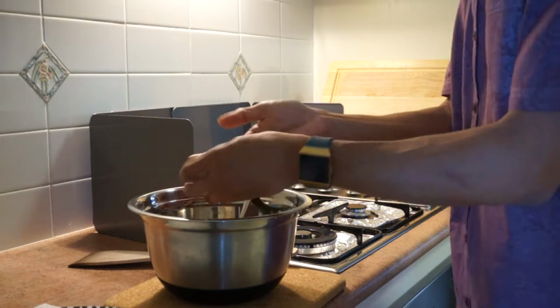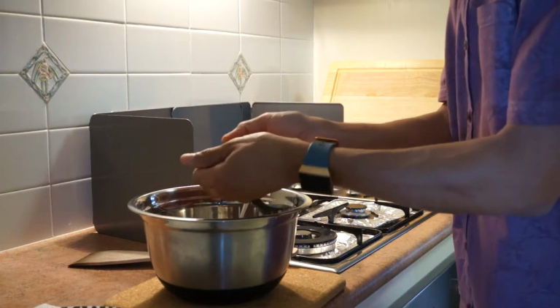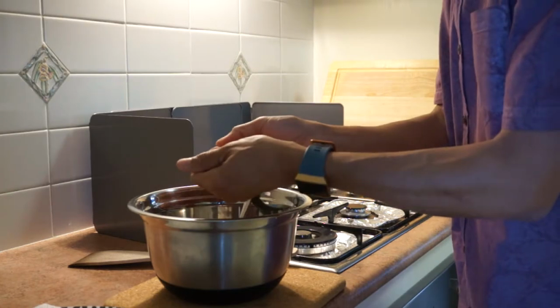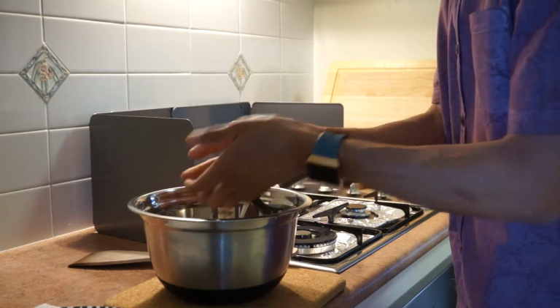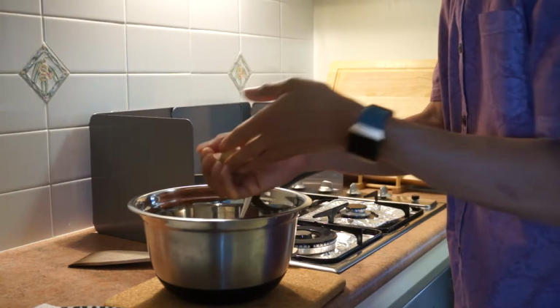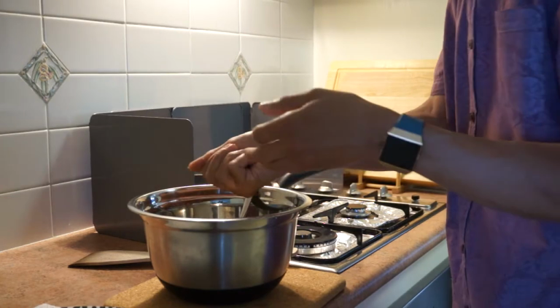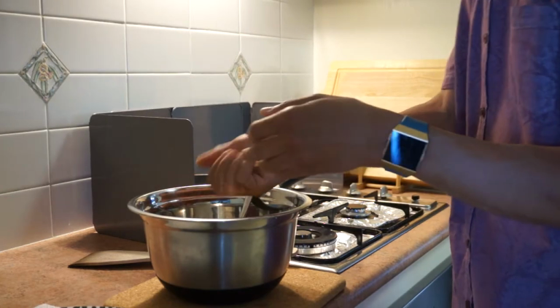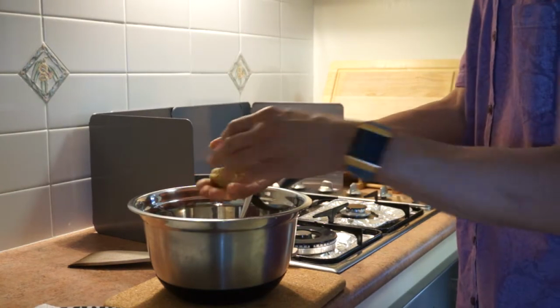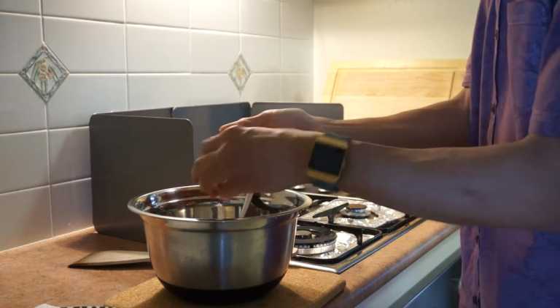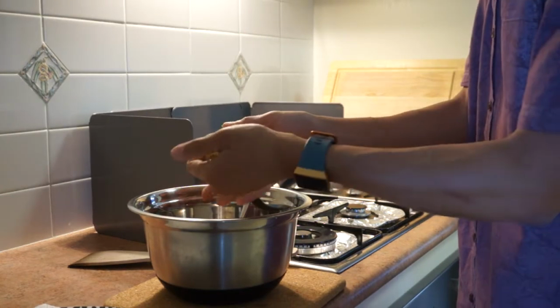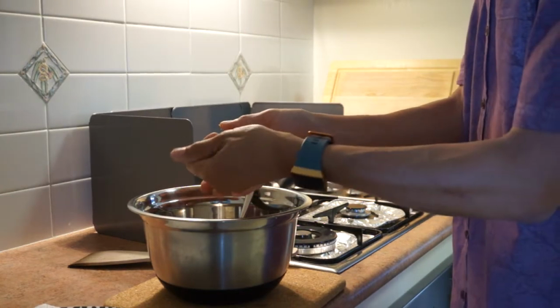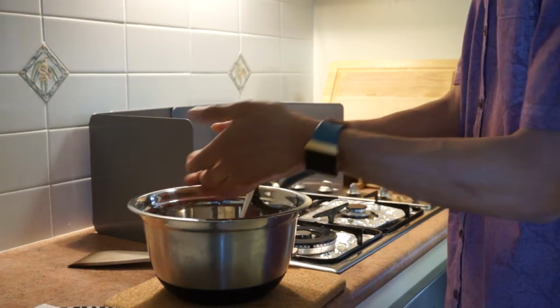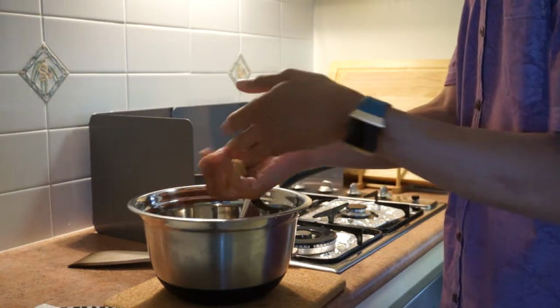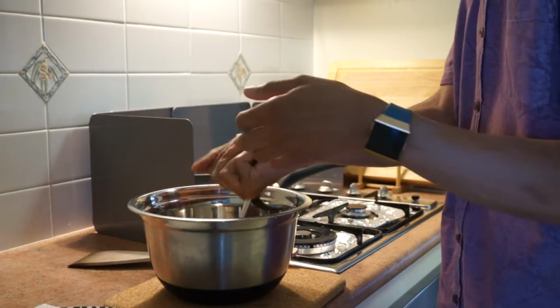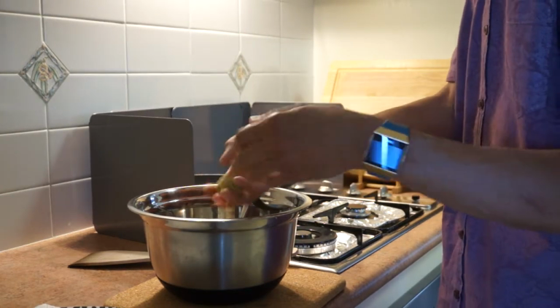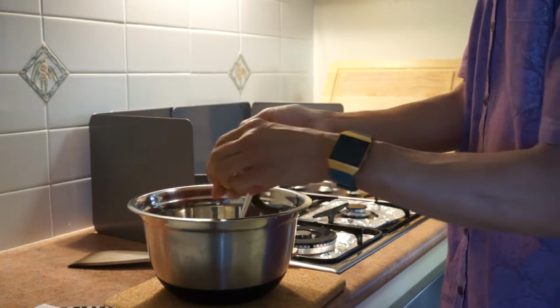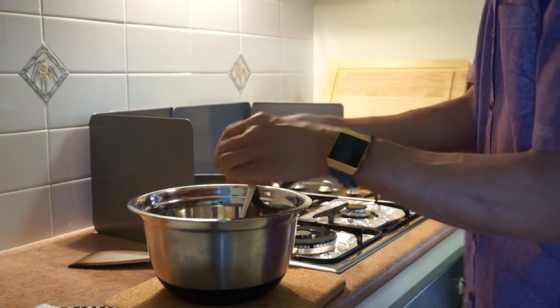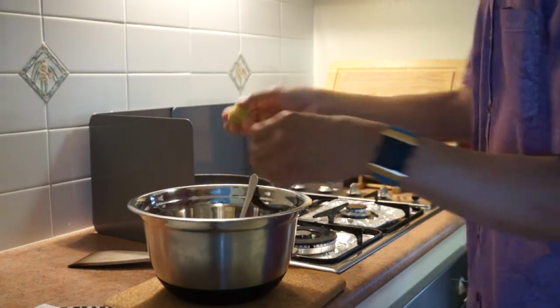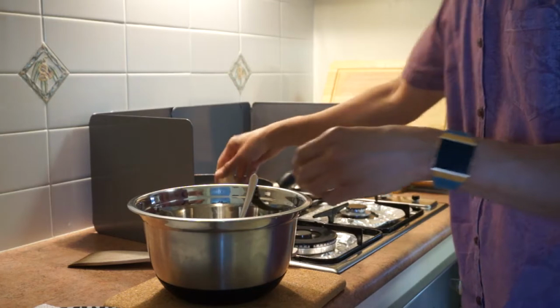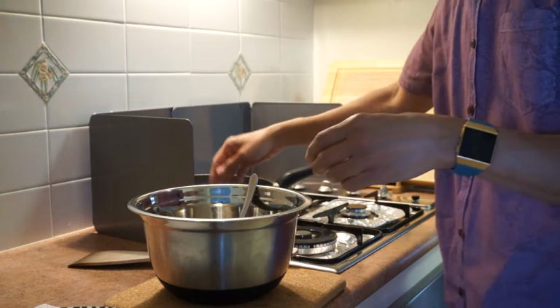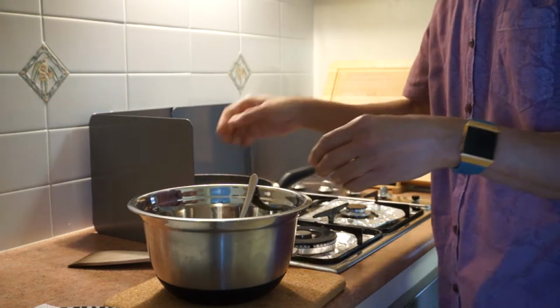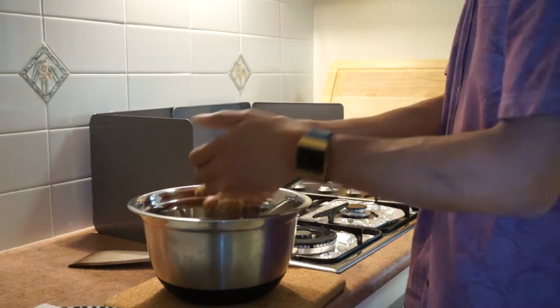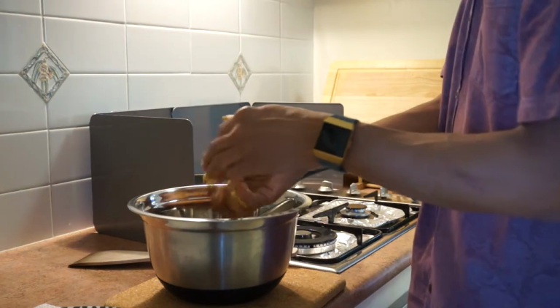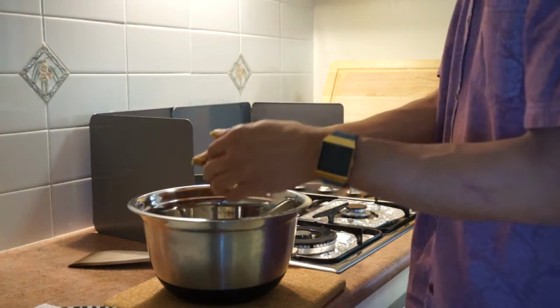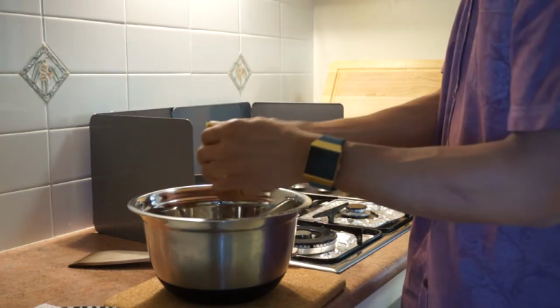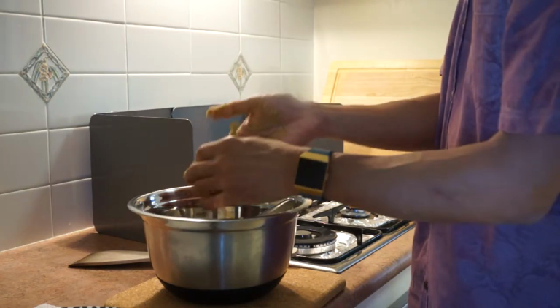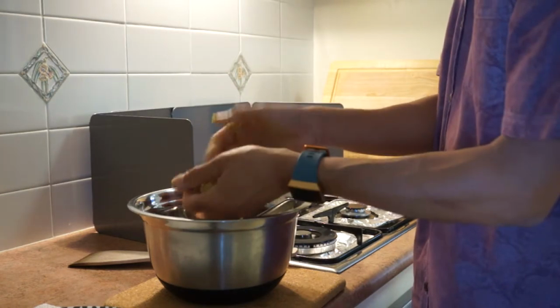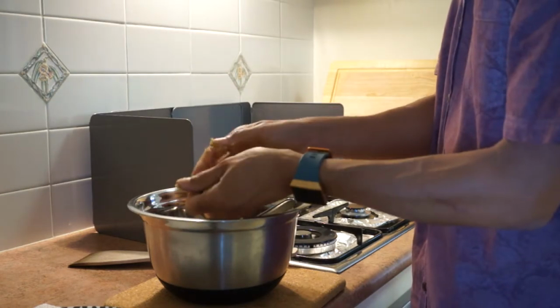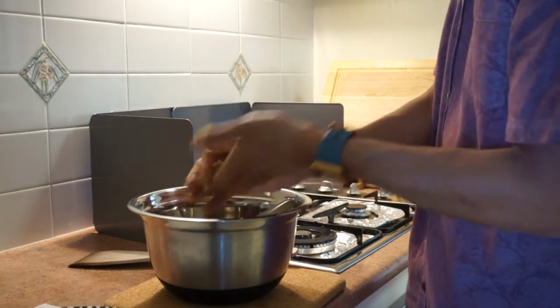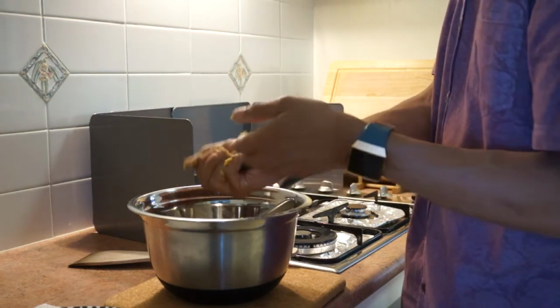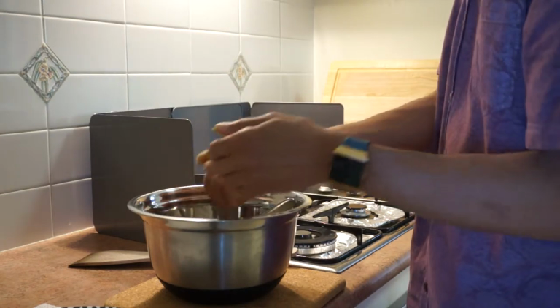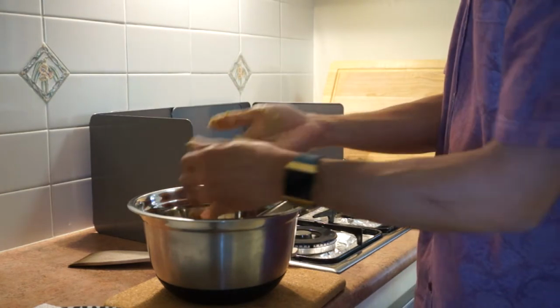I usually use these for sandwiches or I can use them for salads. I've just got a bit of oil in the frying pan — a bit of spray oil.